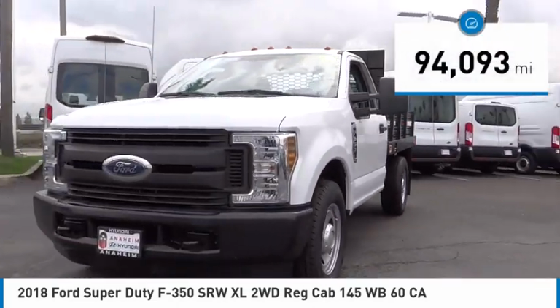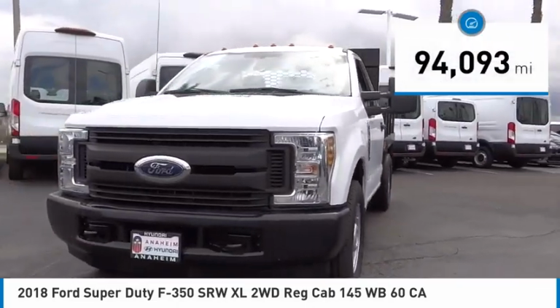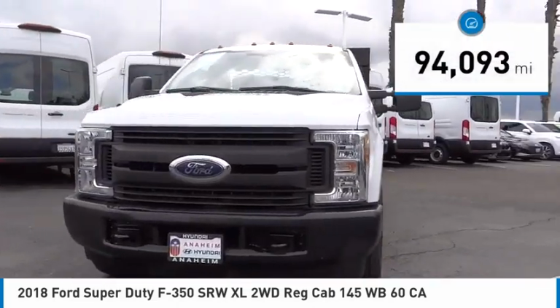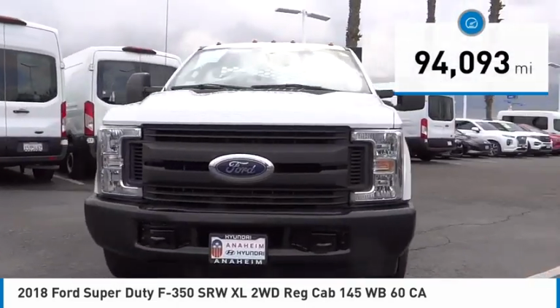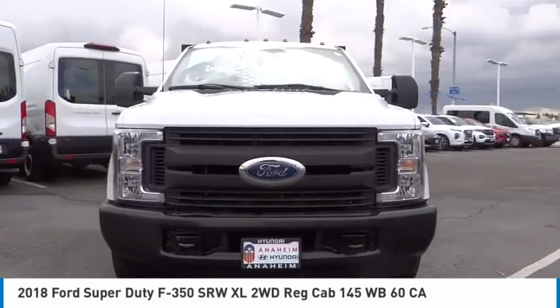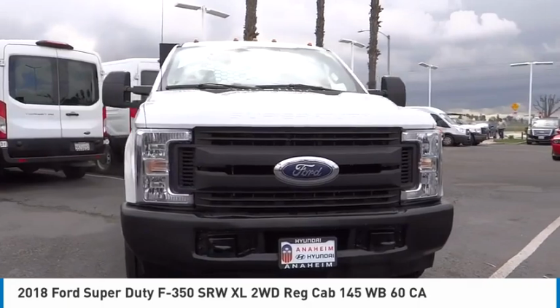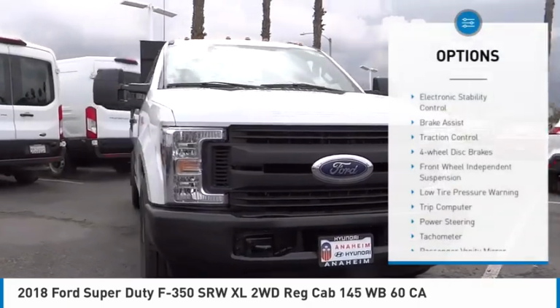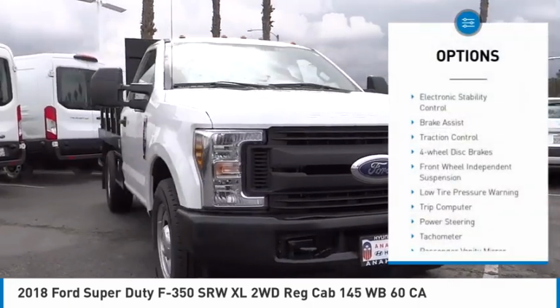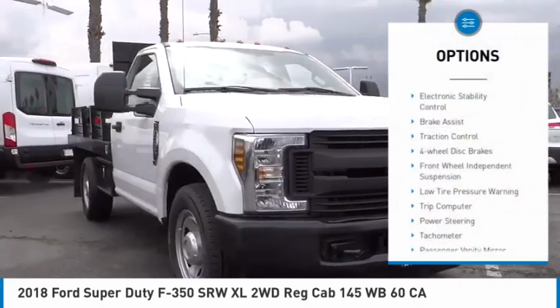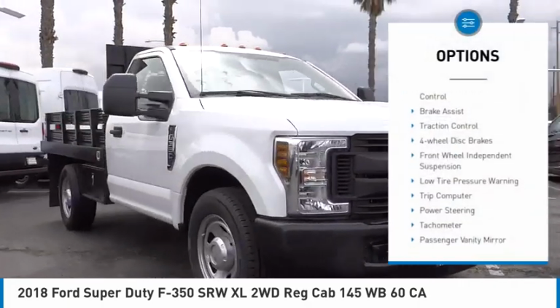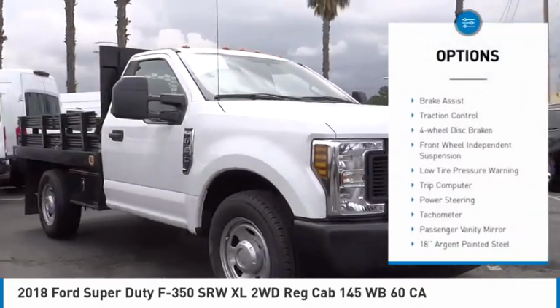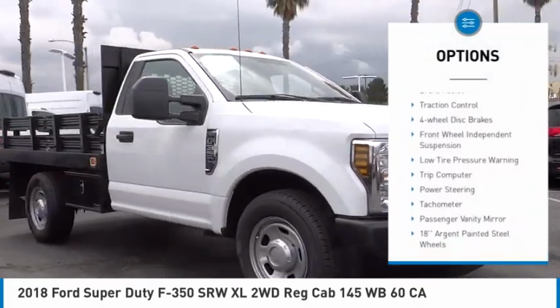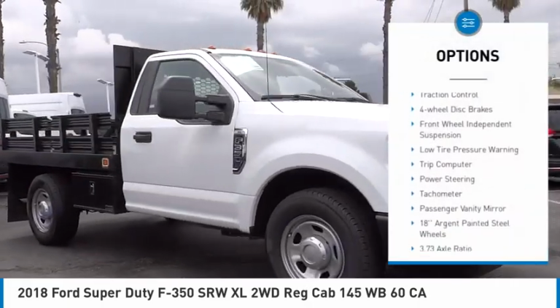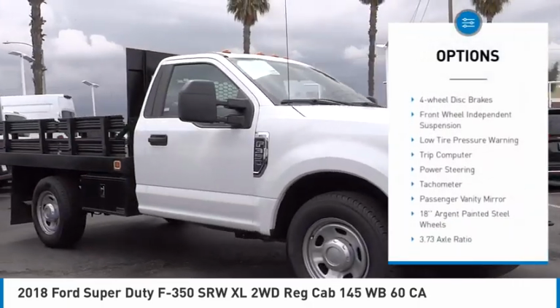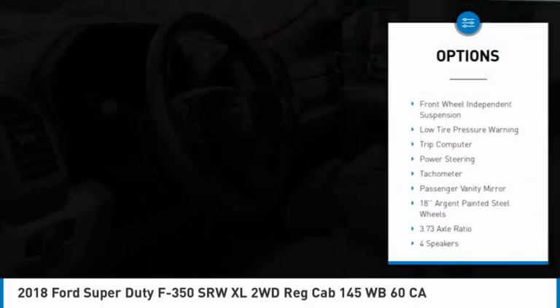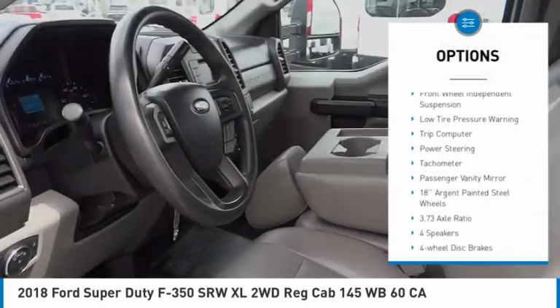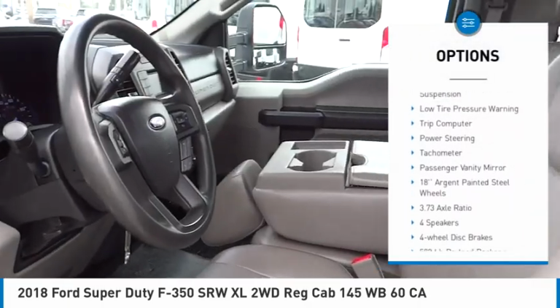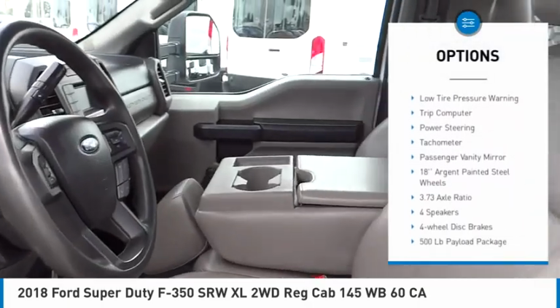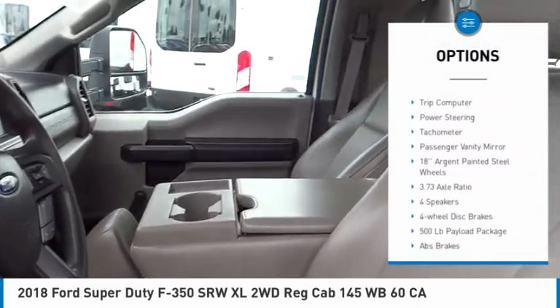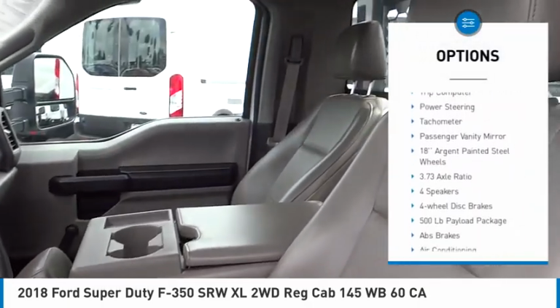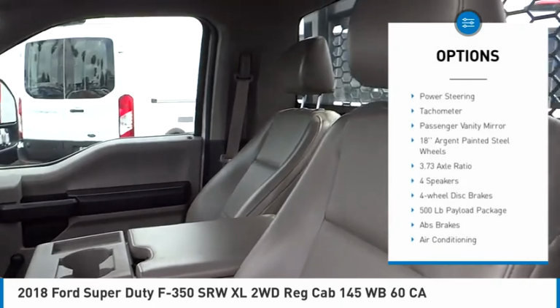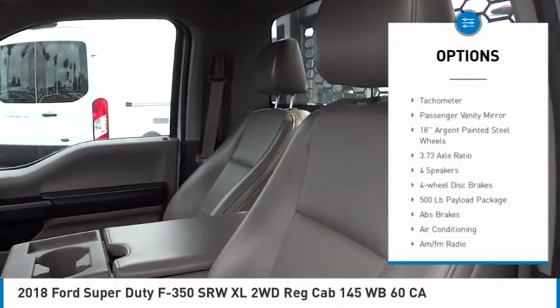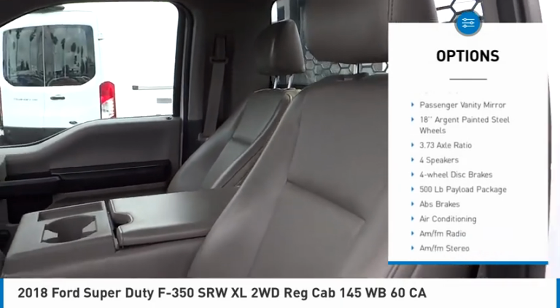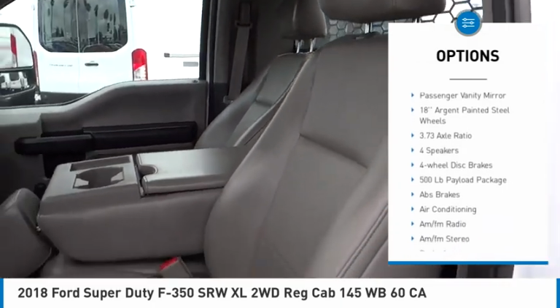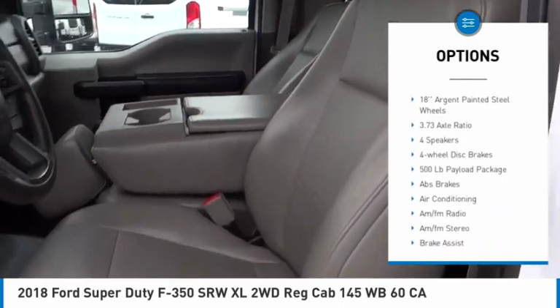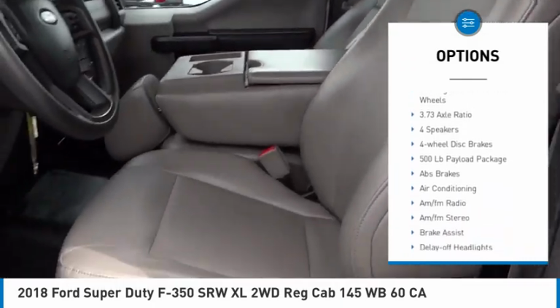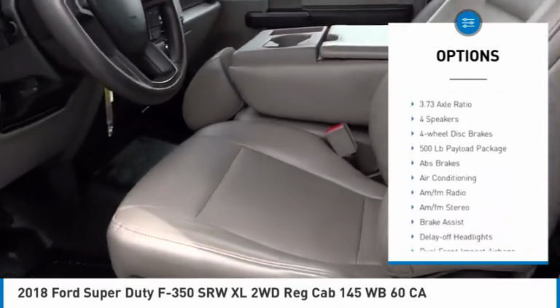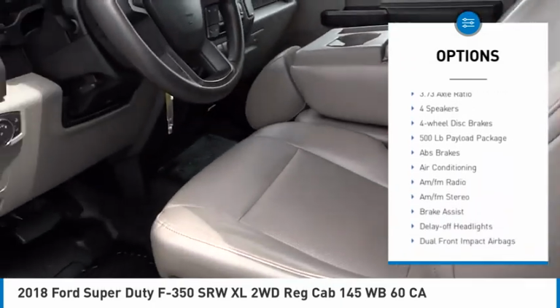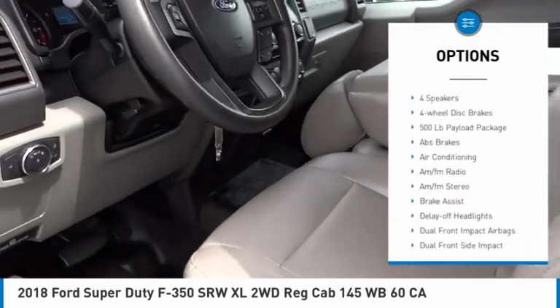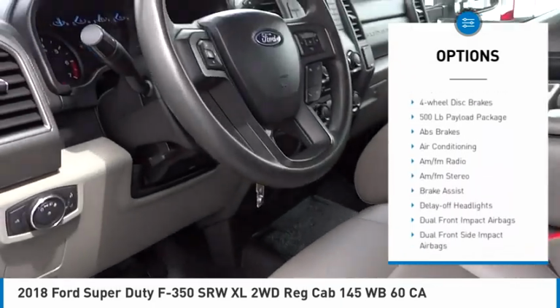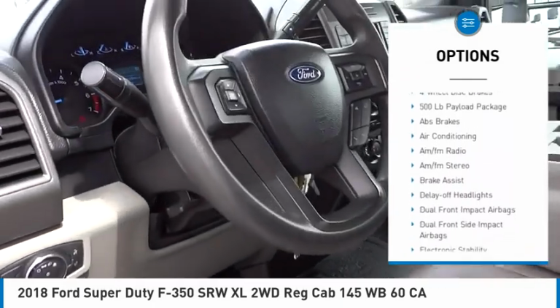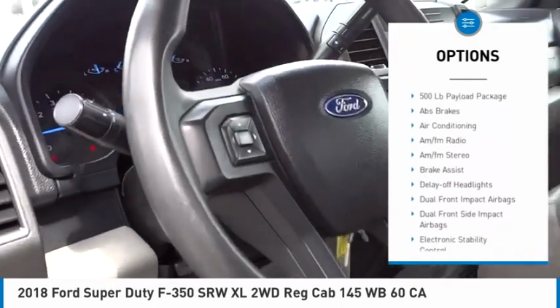Here are some of this vehicle's great options: electronic stability control, brake assist, traction control, four-wheel disc brakes, and front wheel independent suspension.